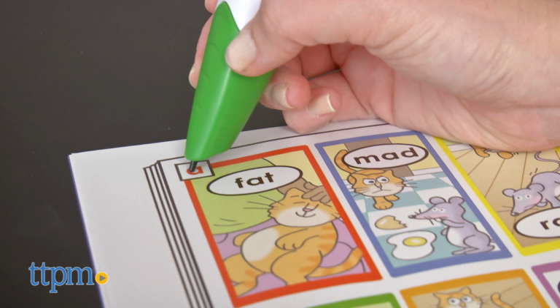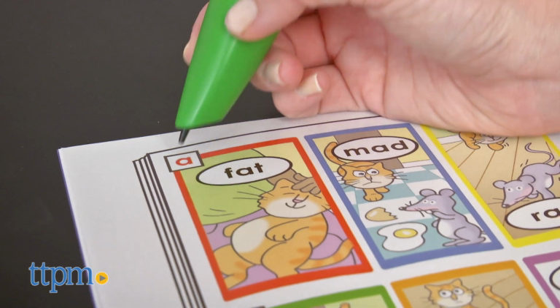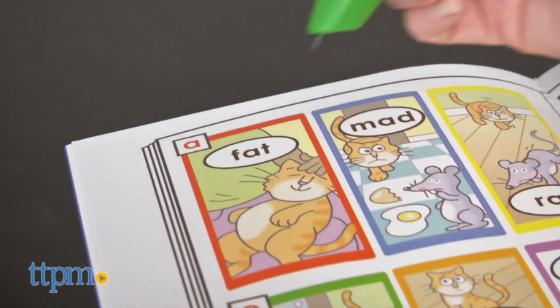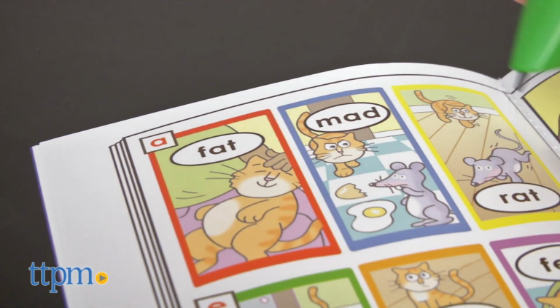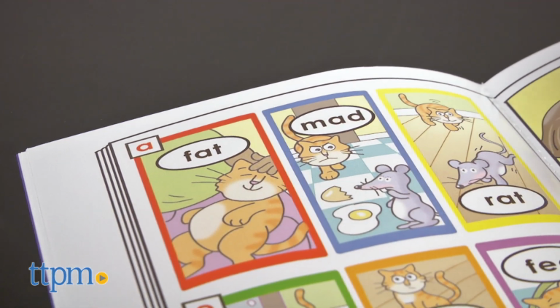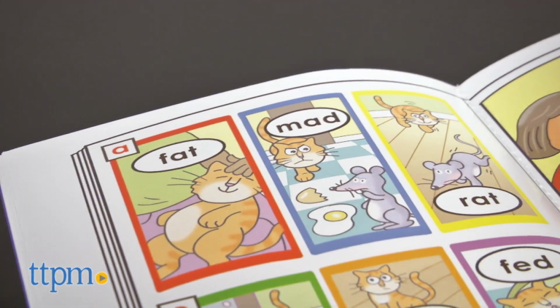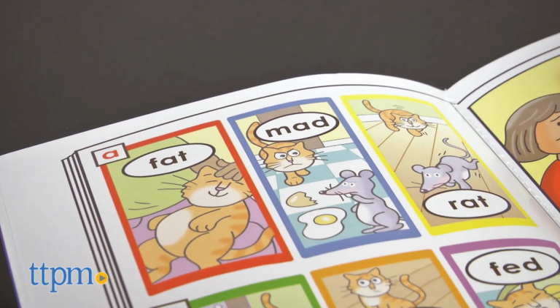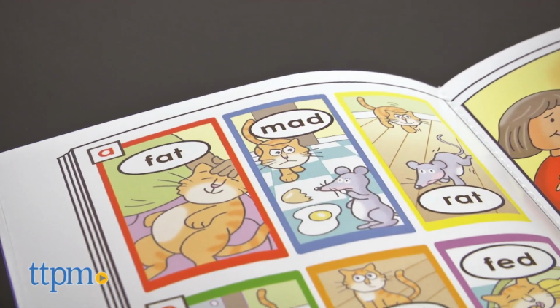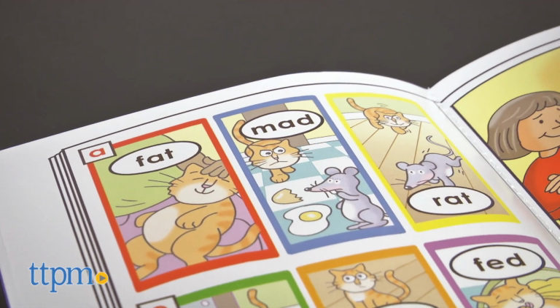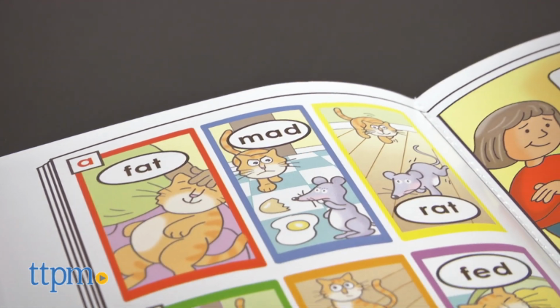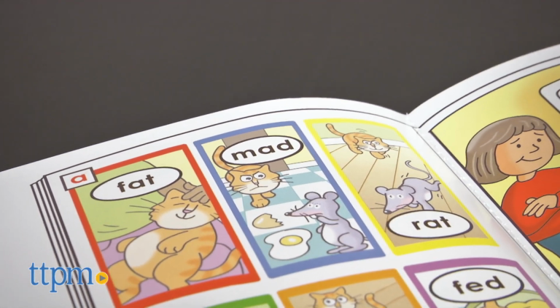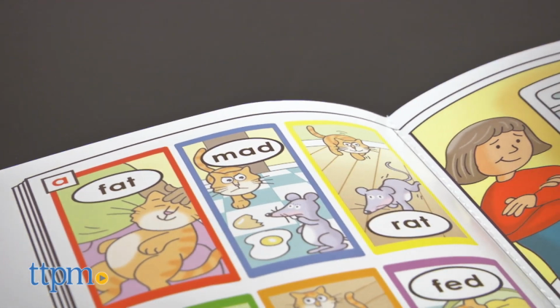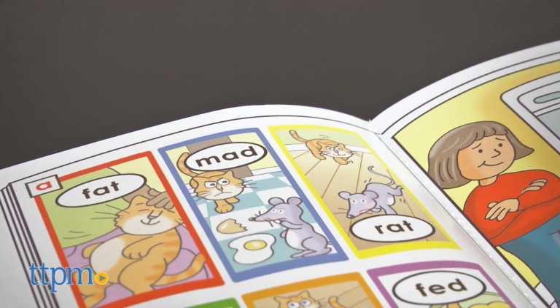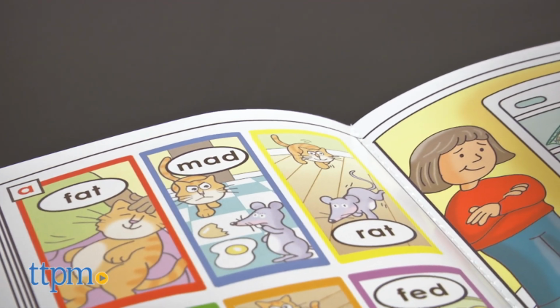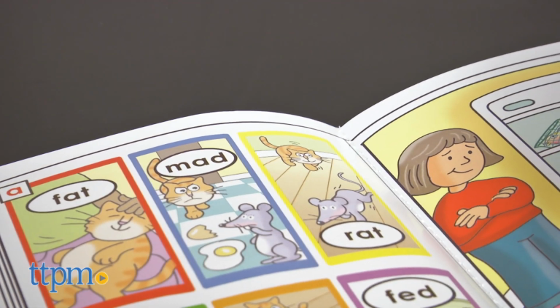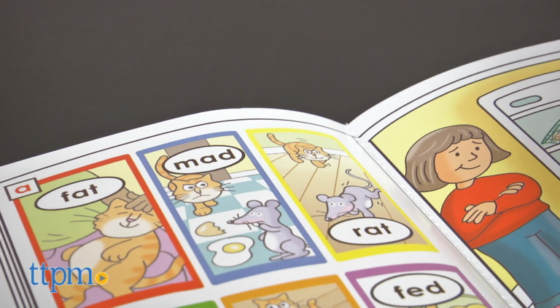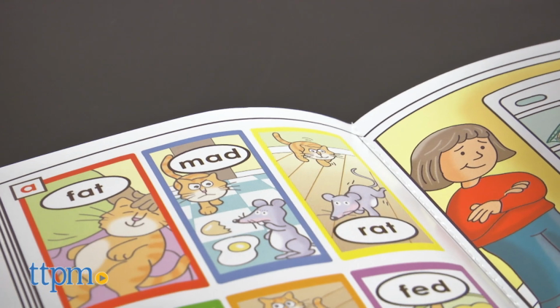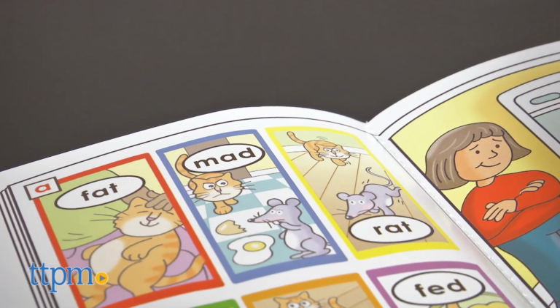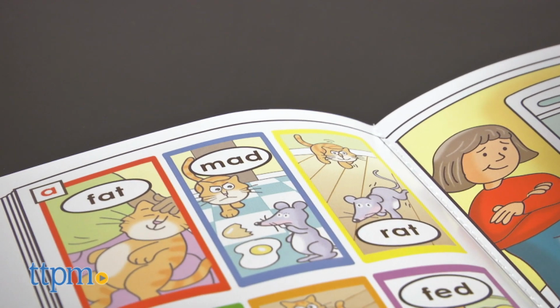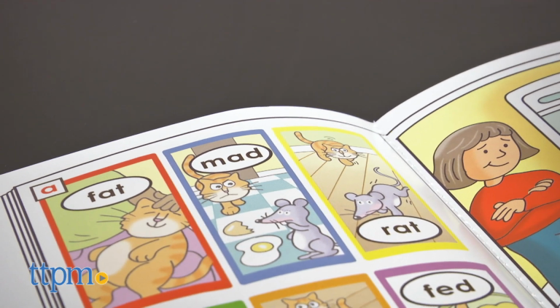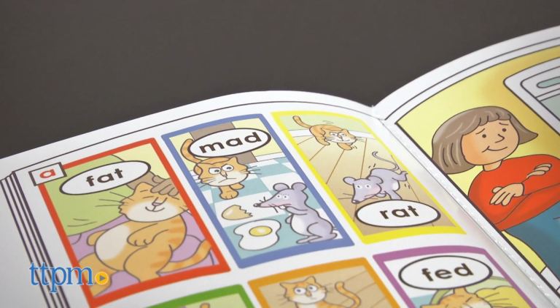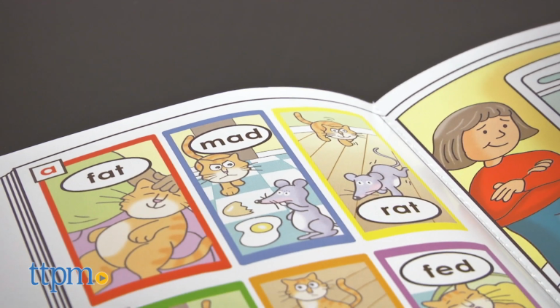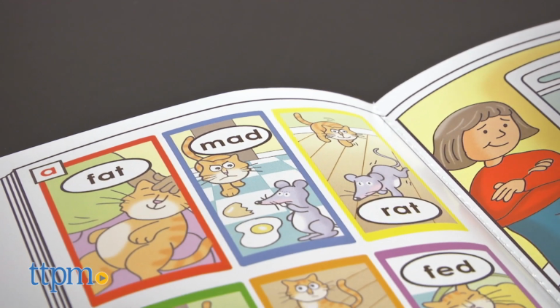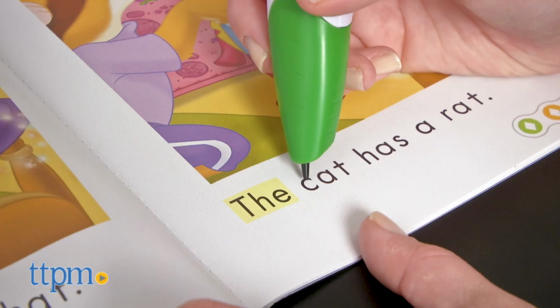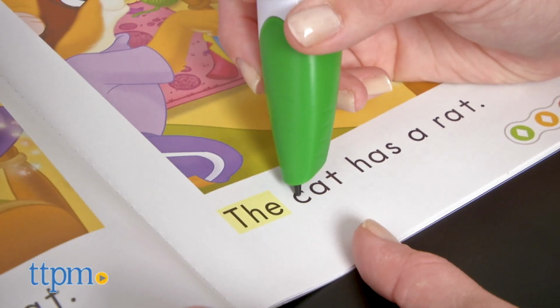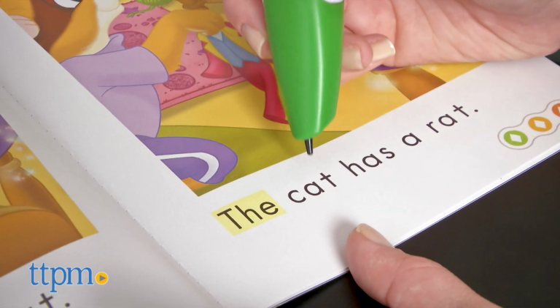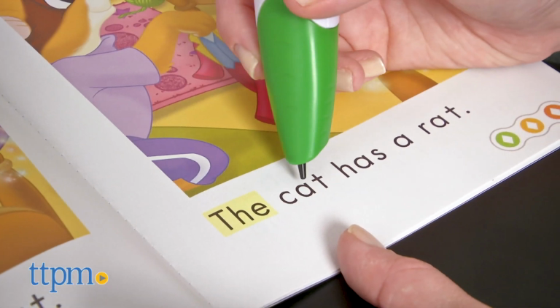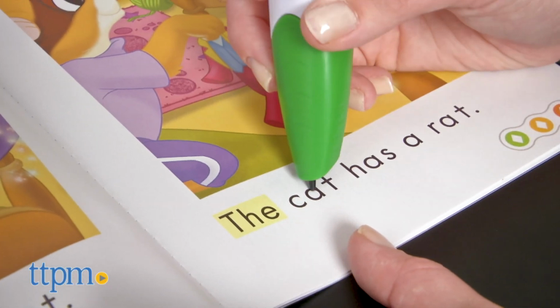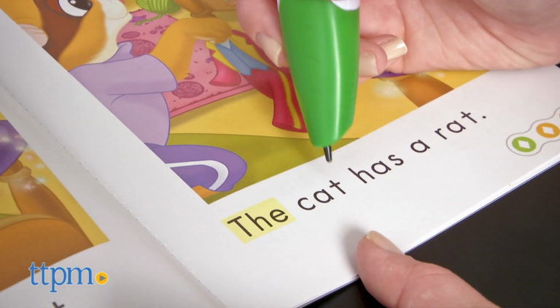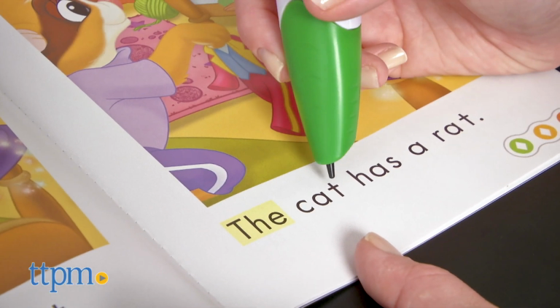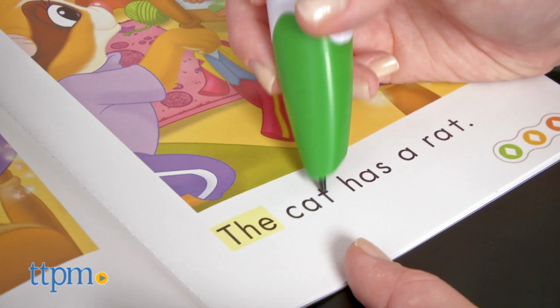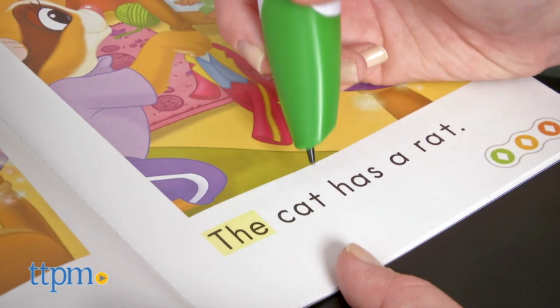Beginner readers ages four to eight will really like how these stories come to life with a touch. Using simple words and engaging activities, this interactive system is a fun way to help kids sound out words letter by letter and build phonics skills.